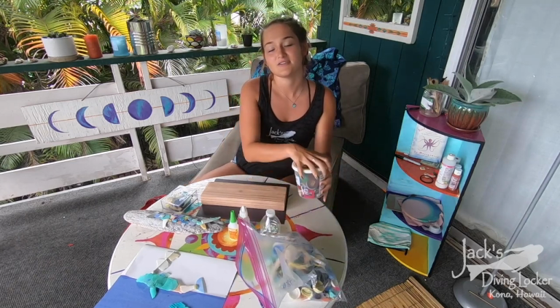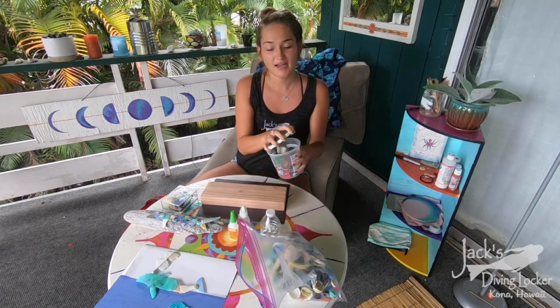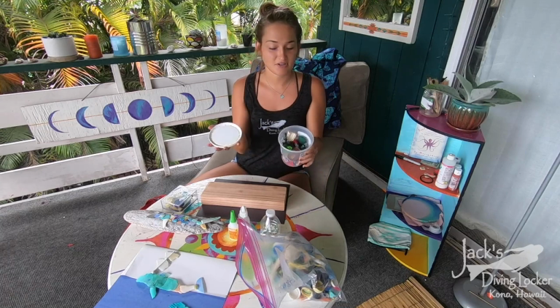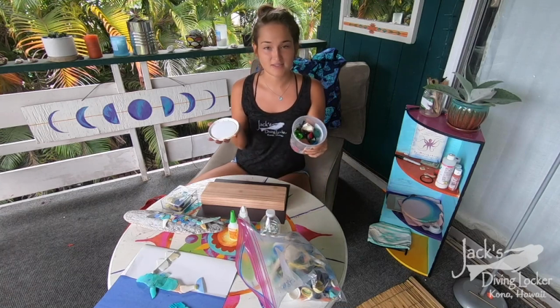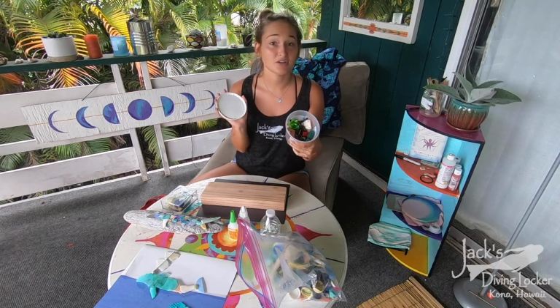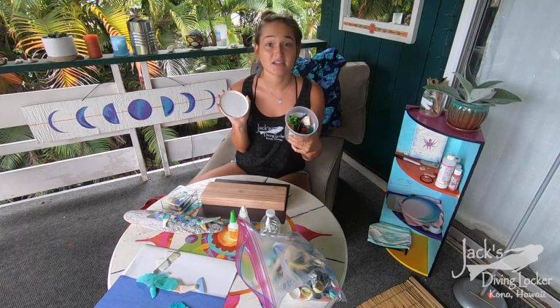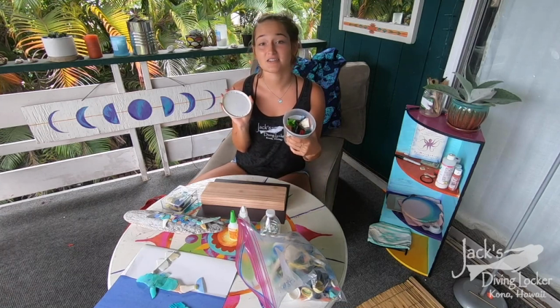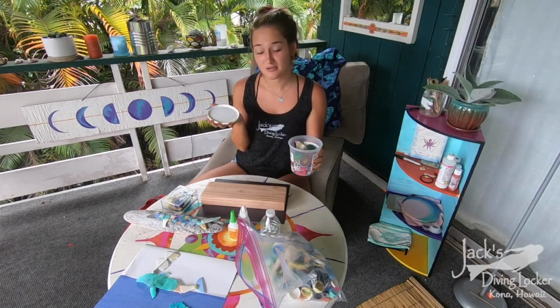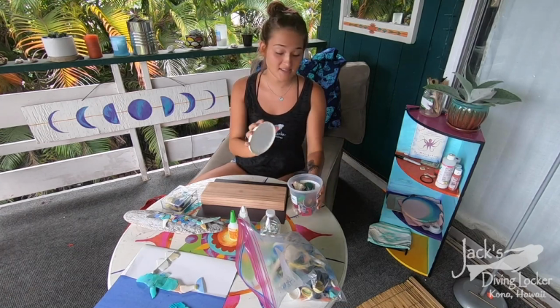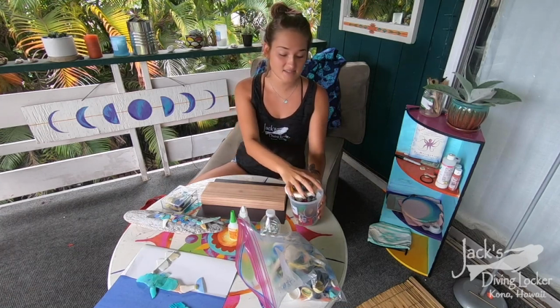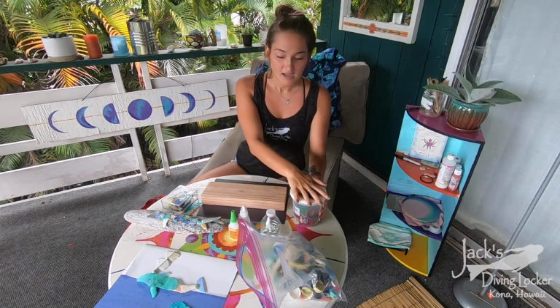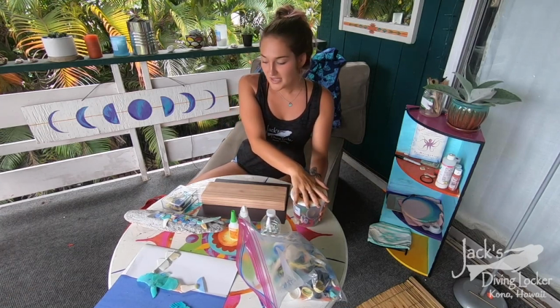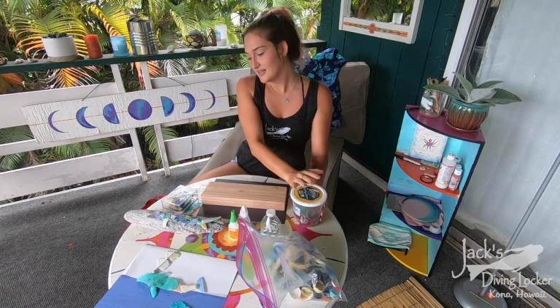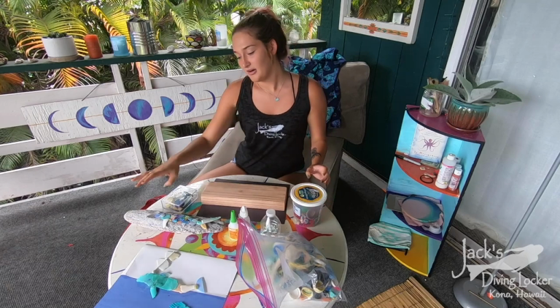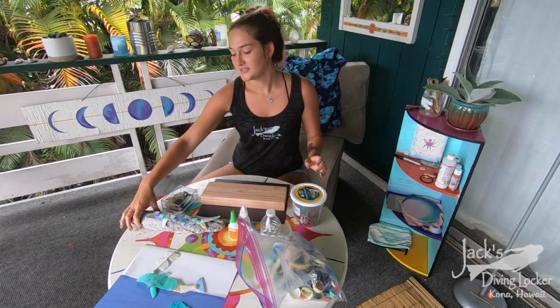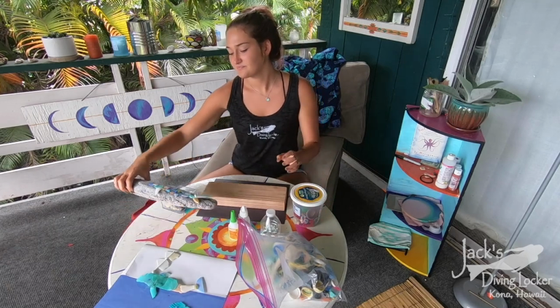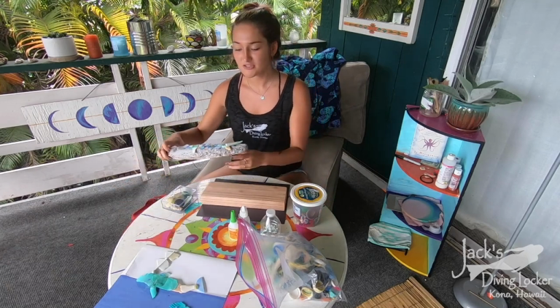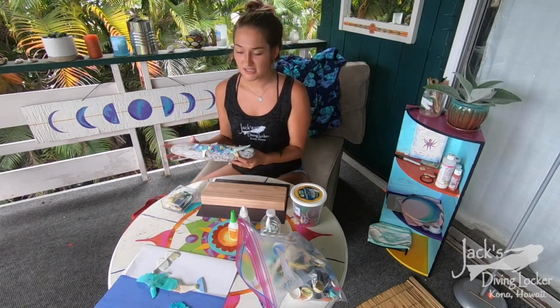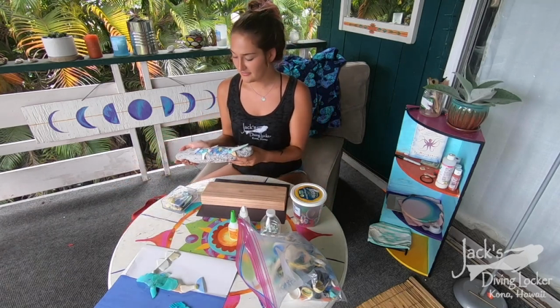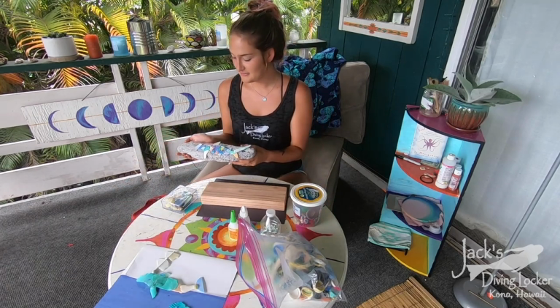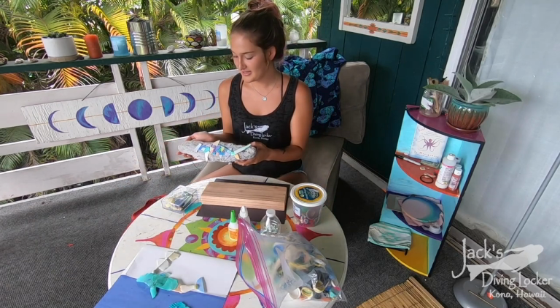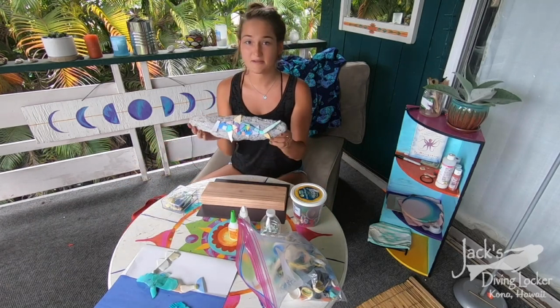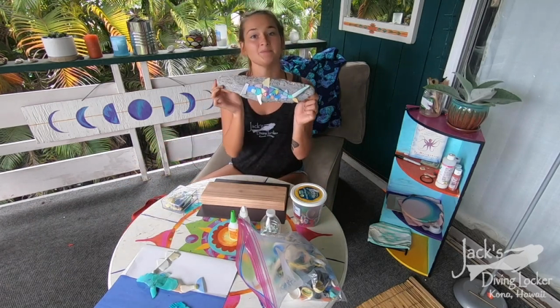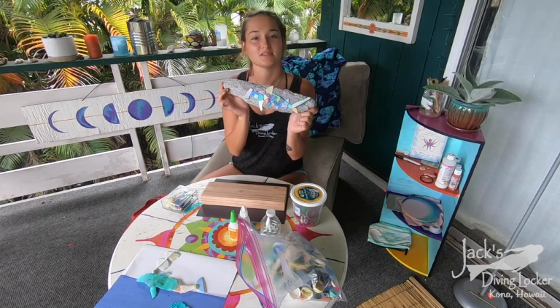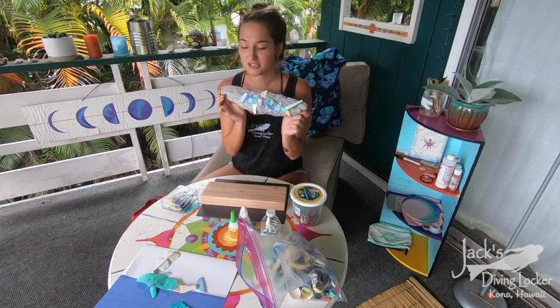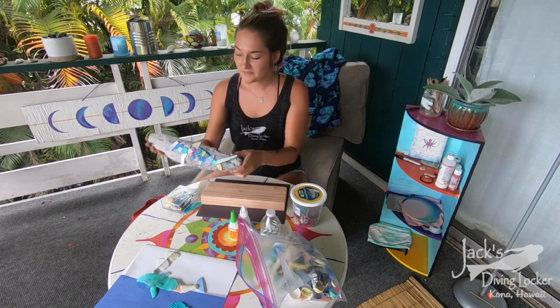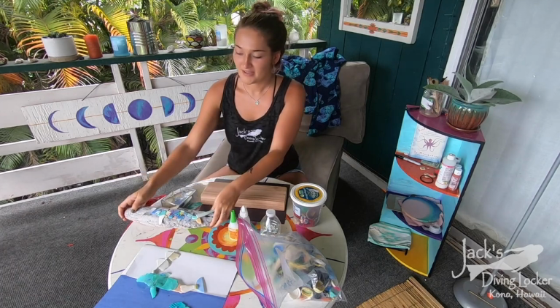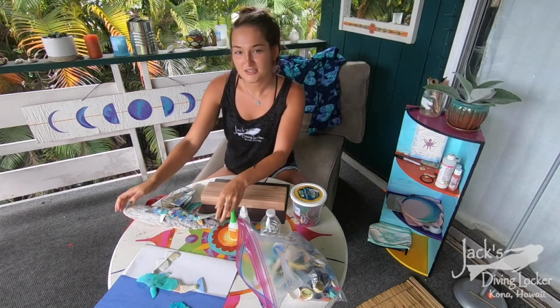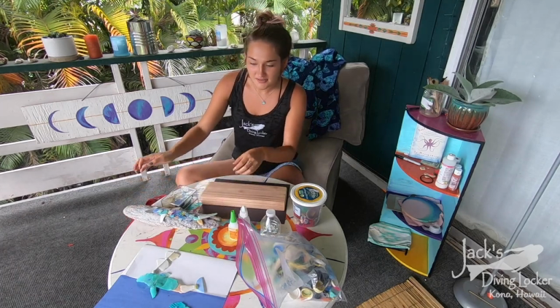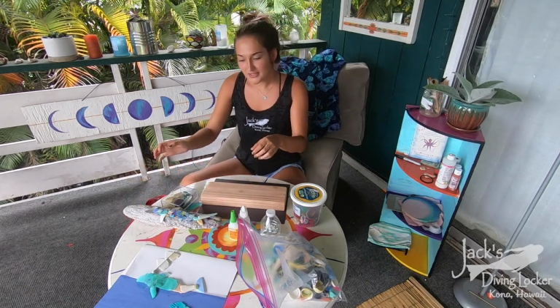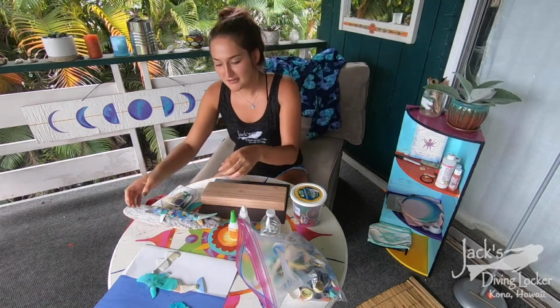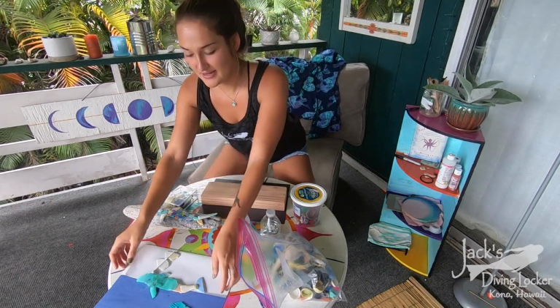If you don't have time to go to the beach and collect the plastics, you can still make some art. There are a couple different ones that we've made here — this one's a little shark, and there are also some whales that we made.